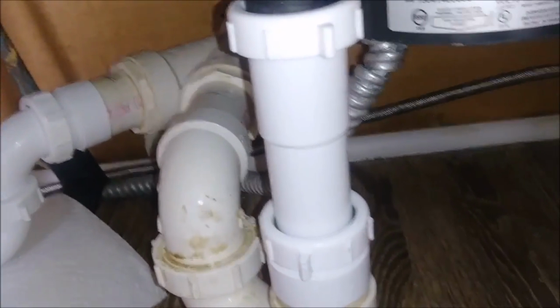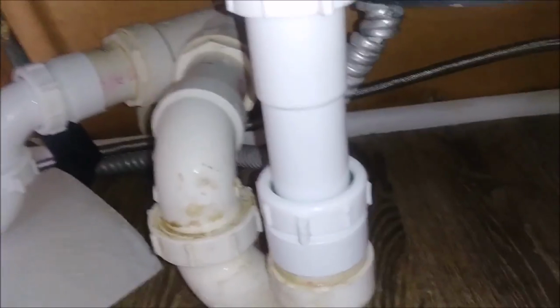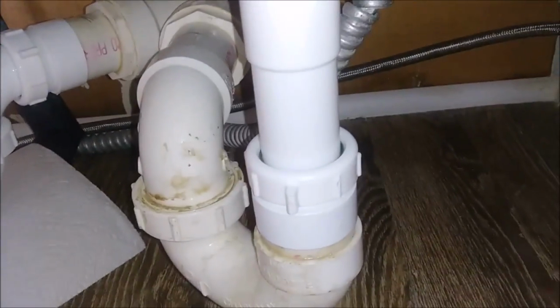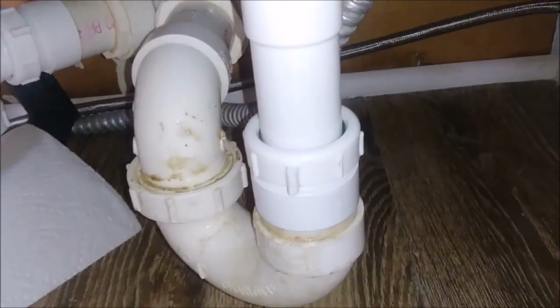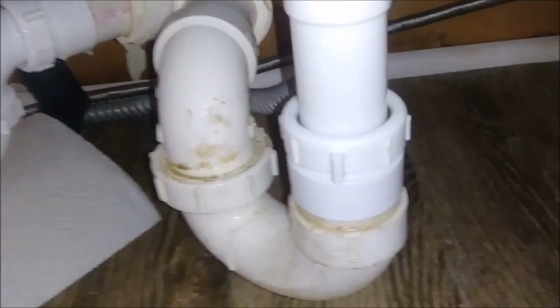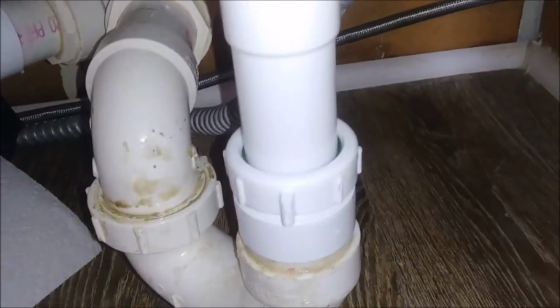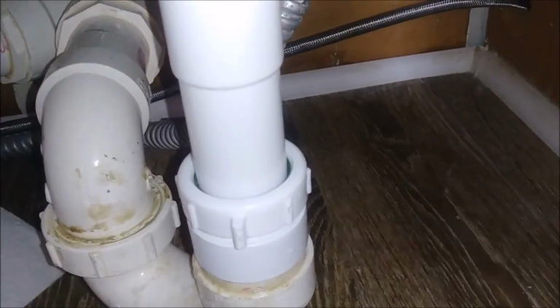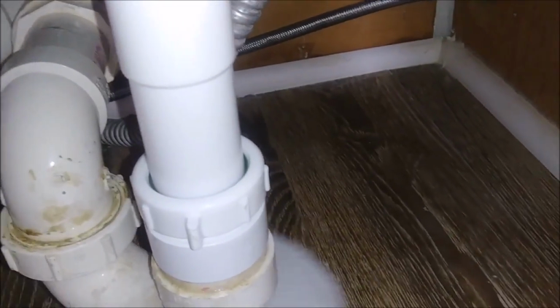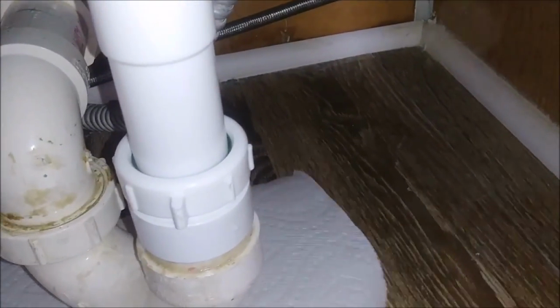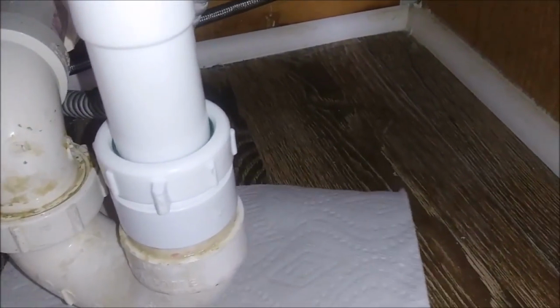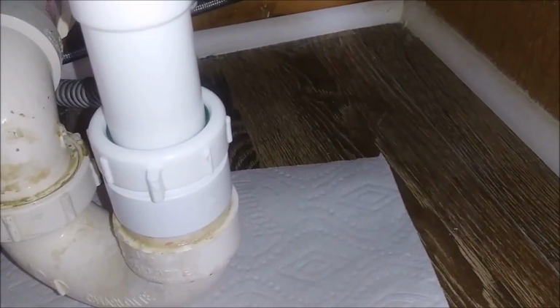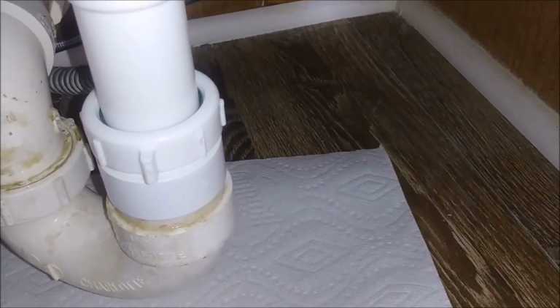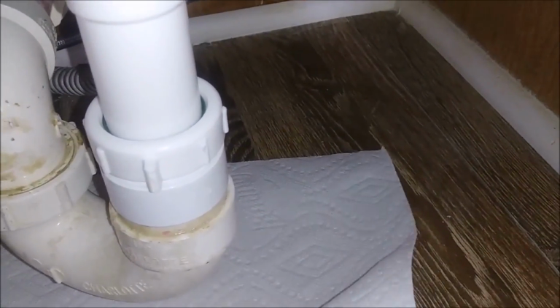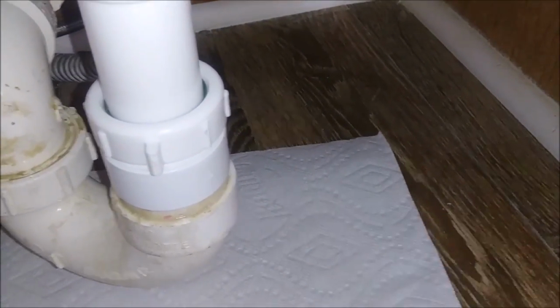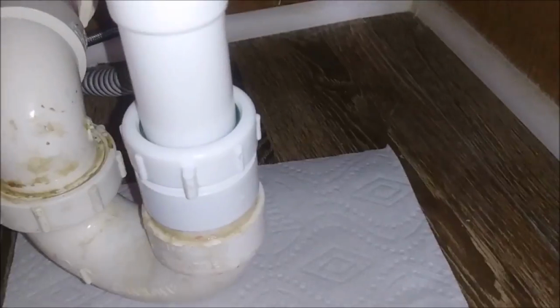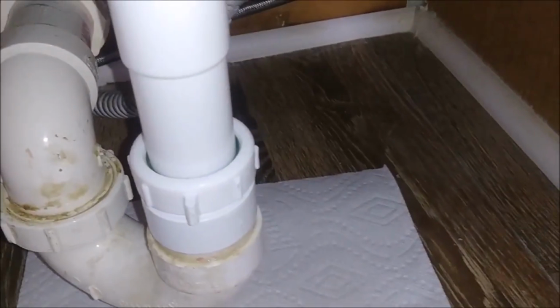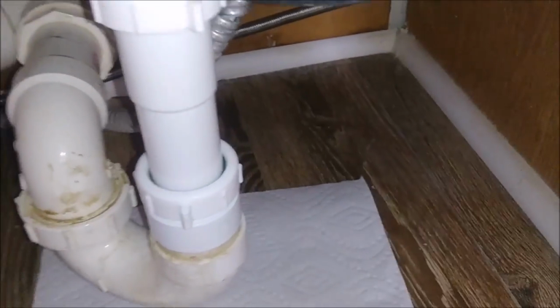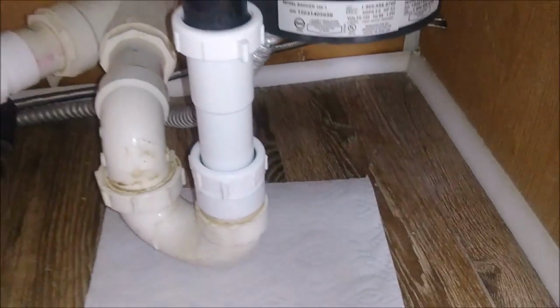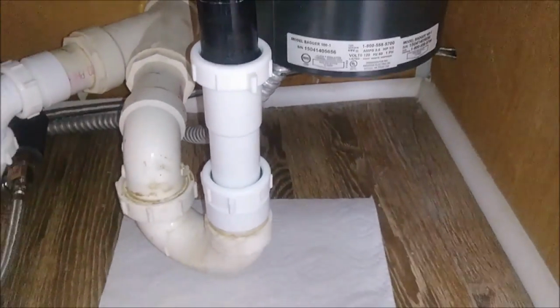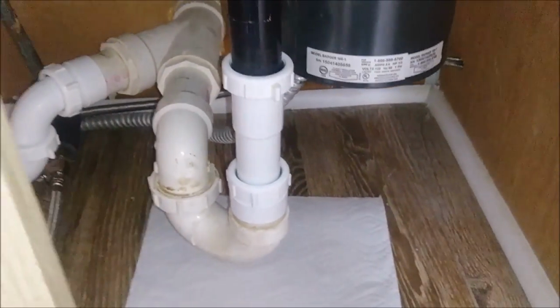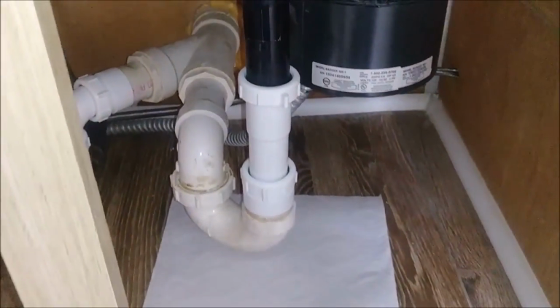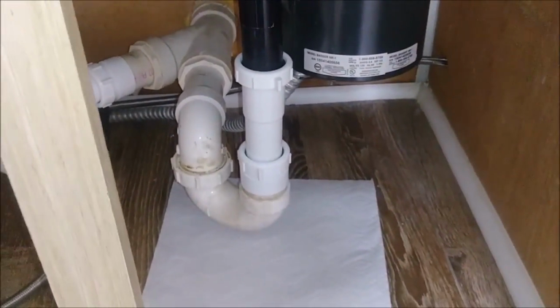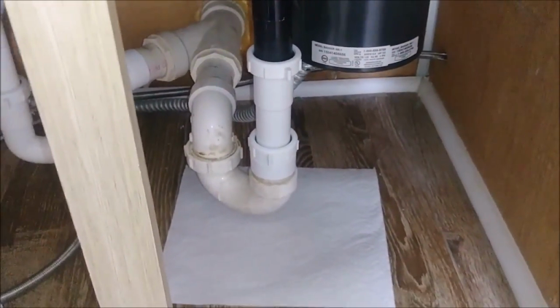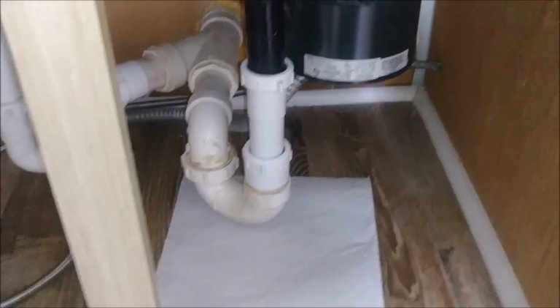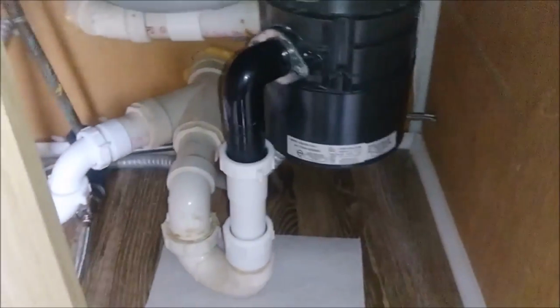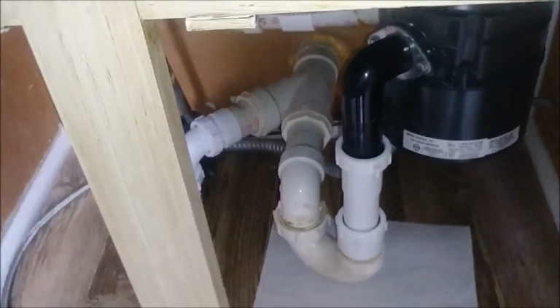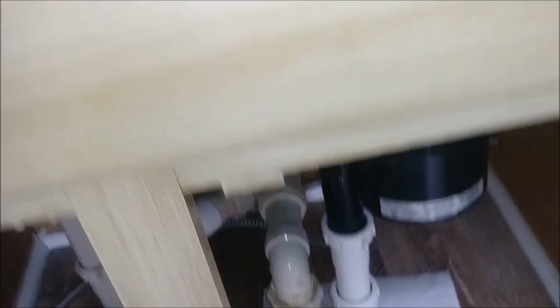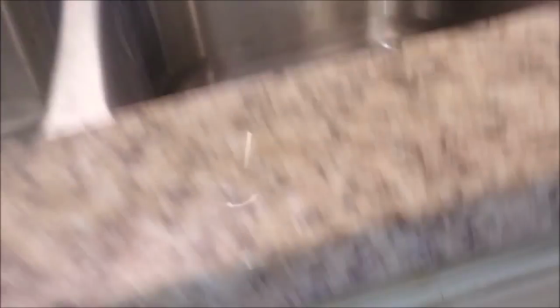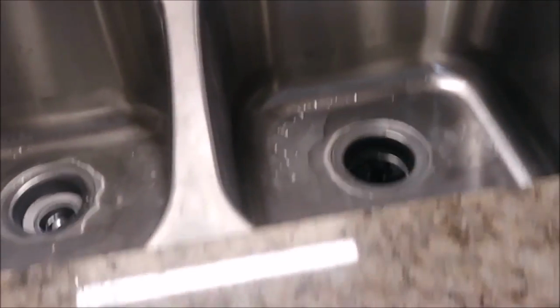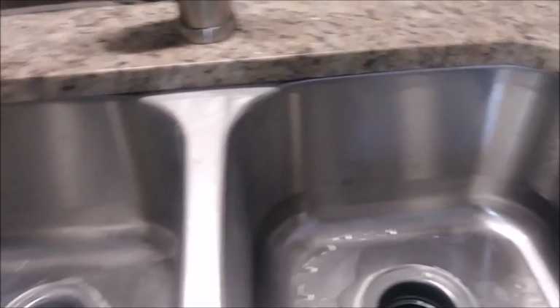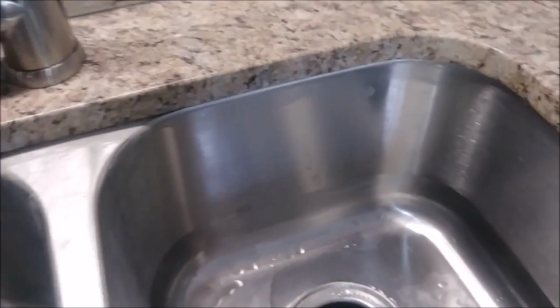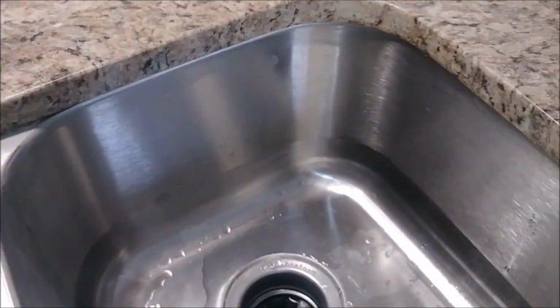Now I'm putting a paper towel under the pipes. If there's any leak when I open the water, I'll see it immediately. I'm opening the water here.